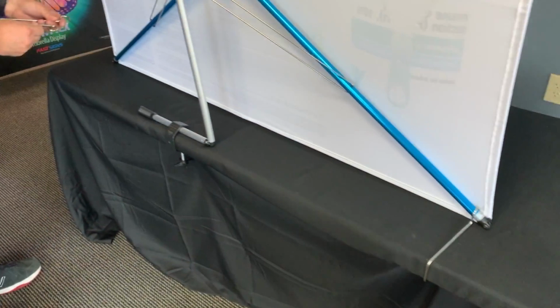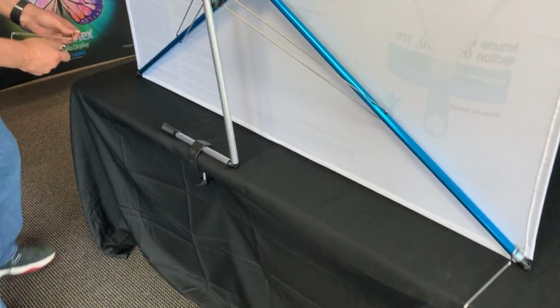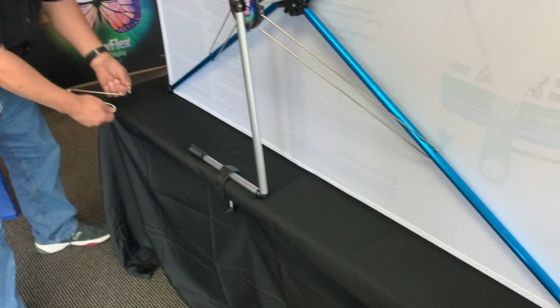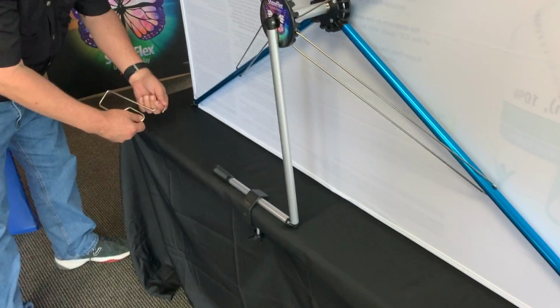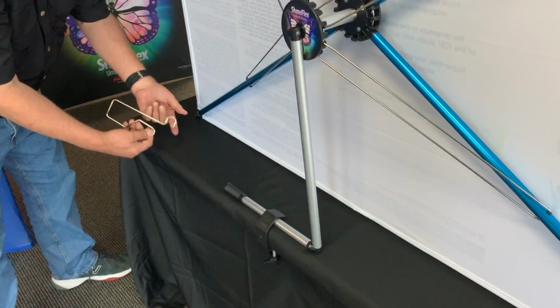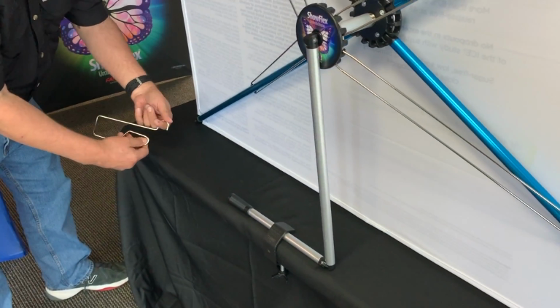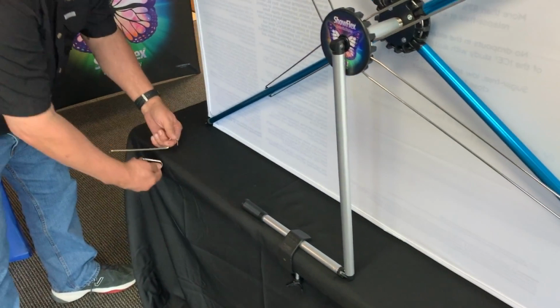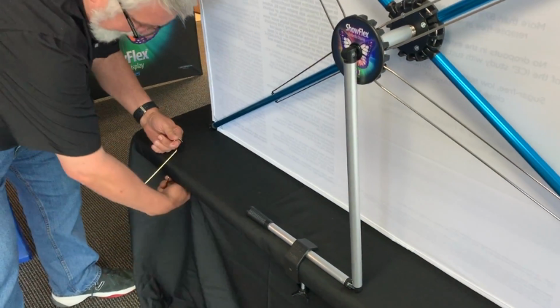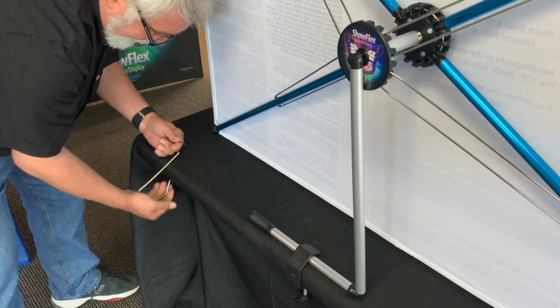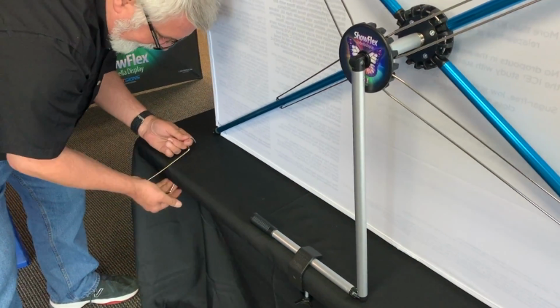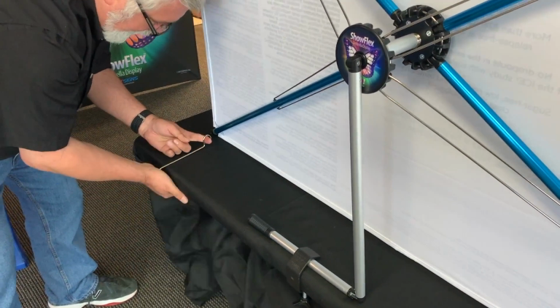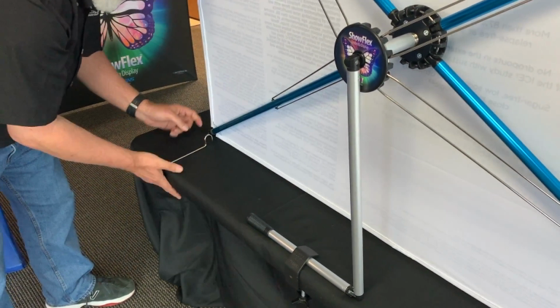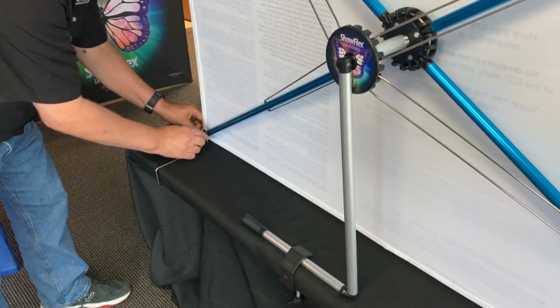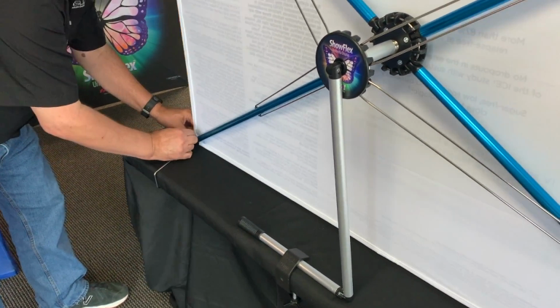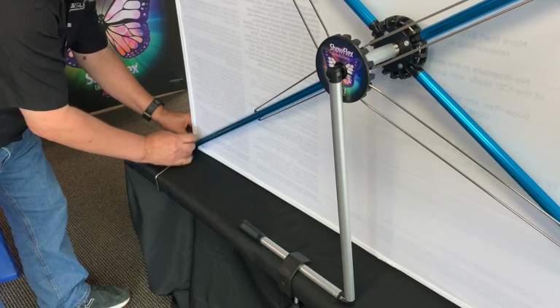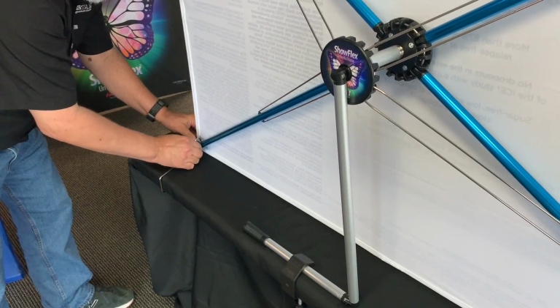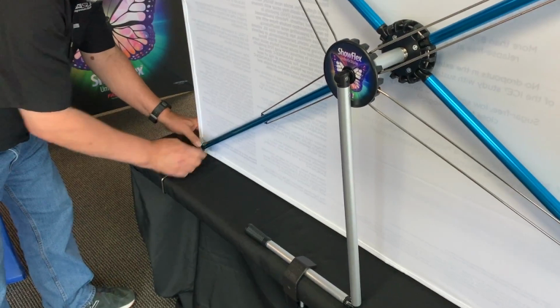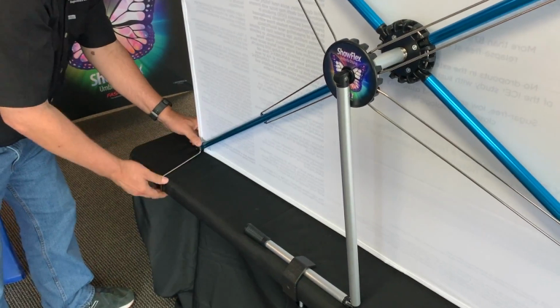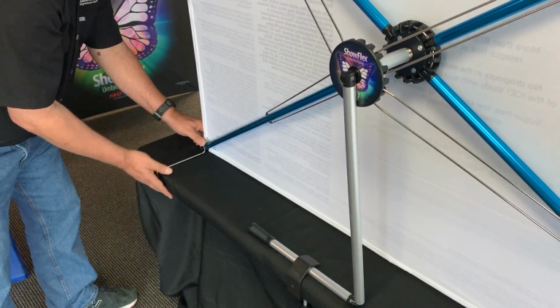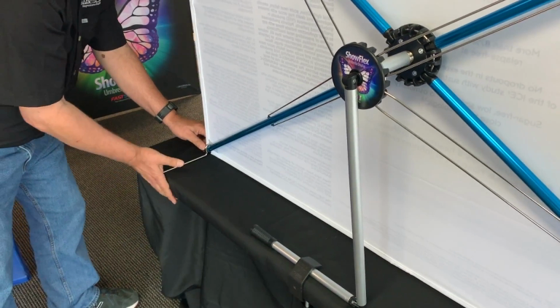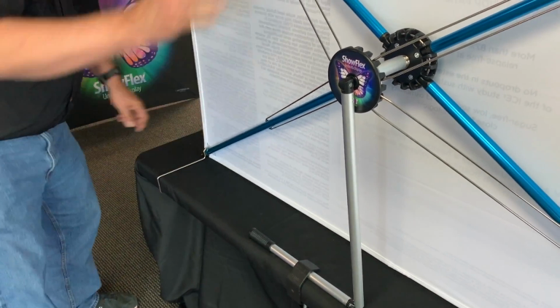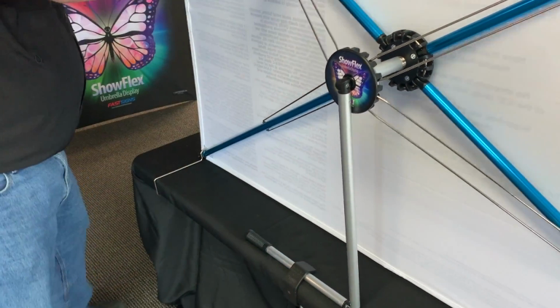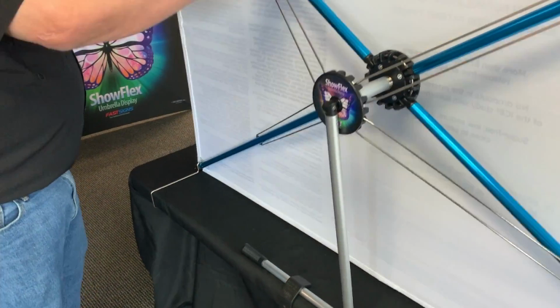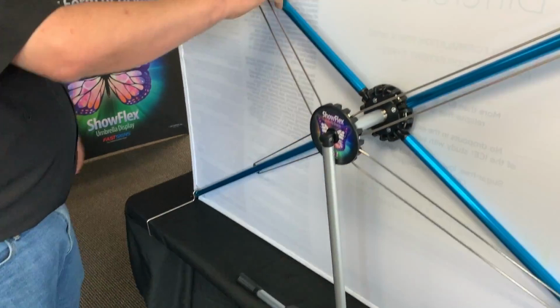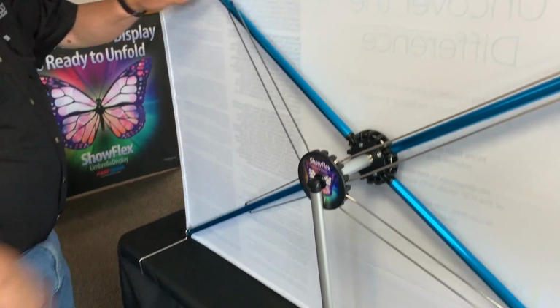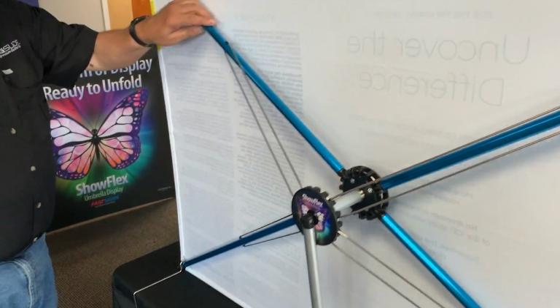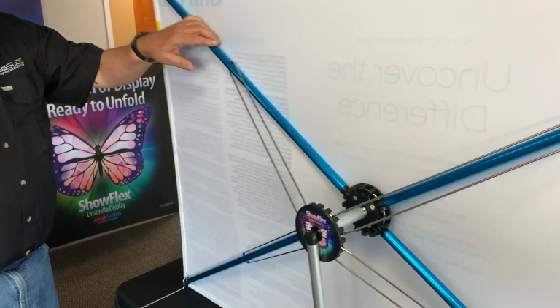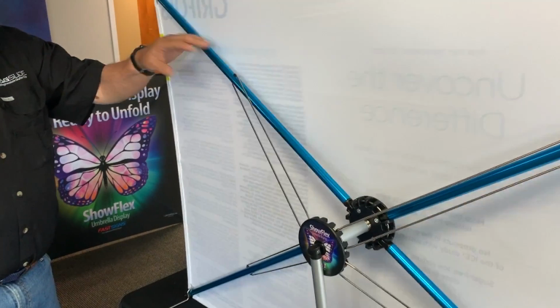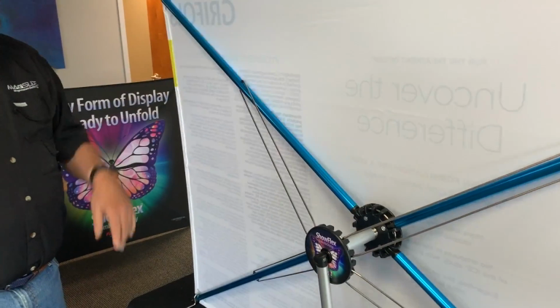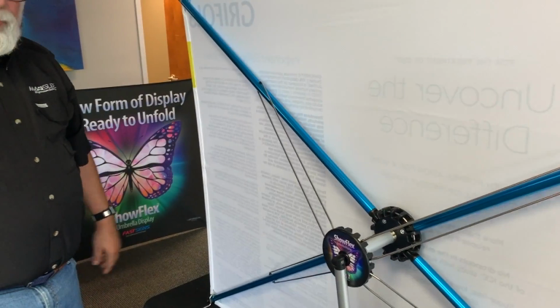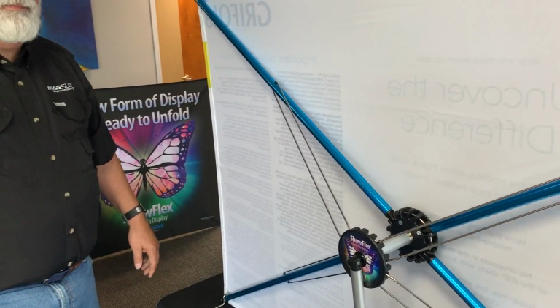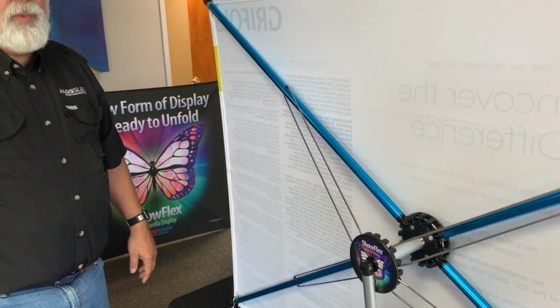Do the same on this side, just grab it with the finger pulls here. And now what that does is stabilize the unit for outdoor use if it's windy.